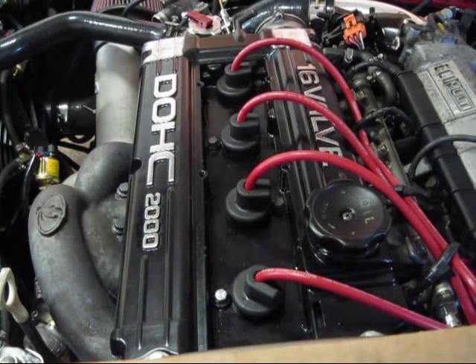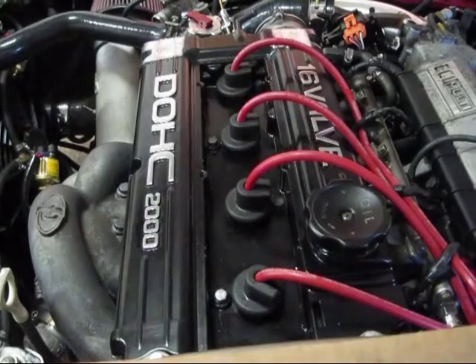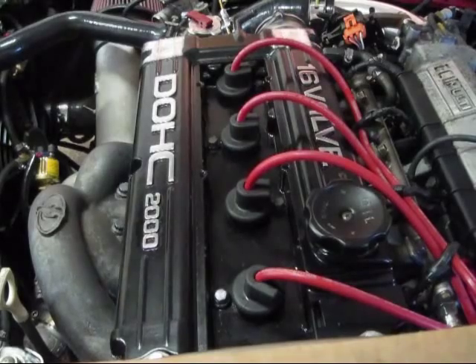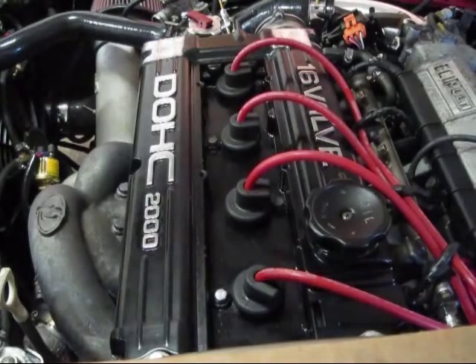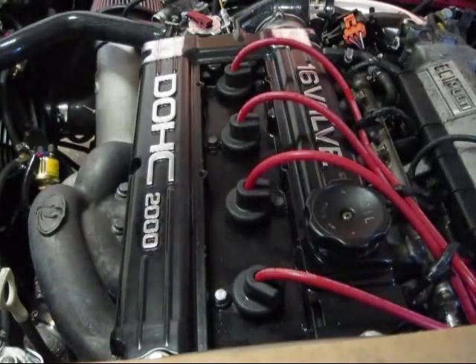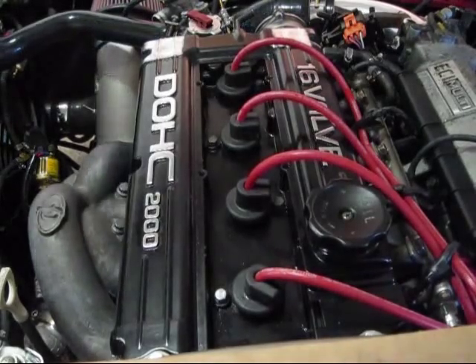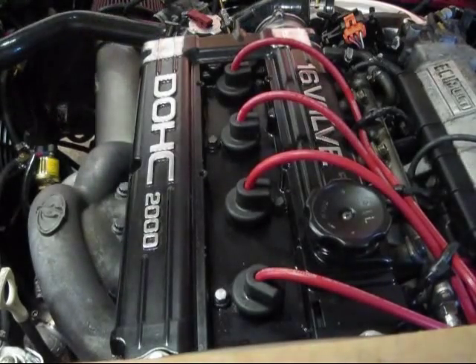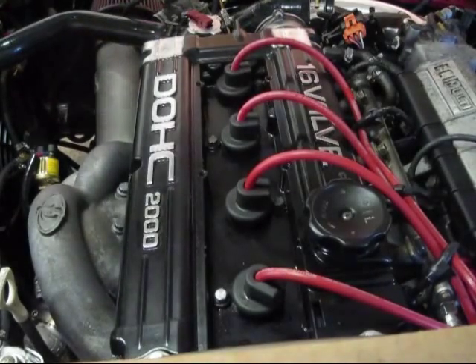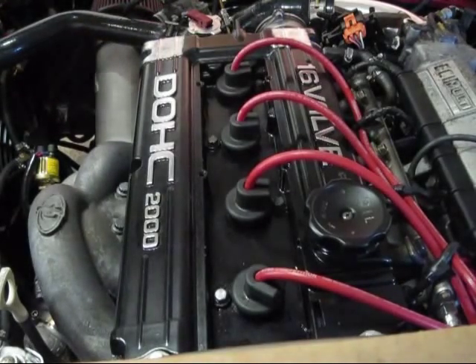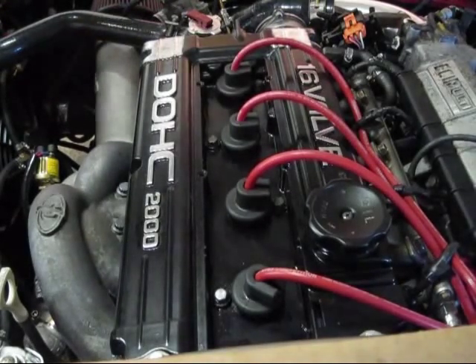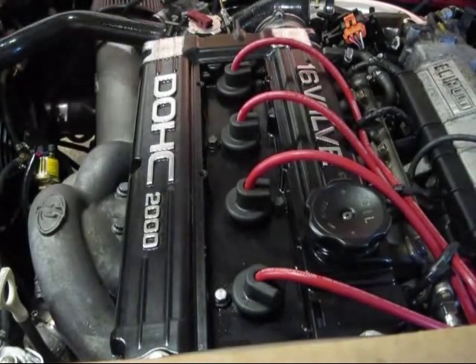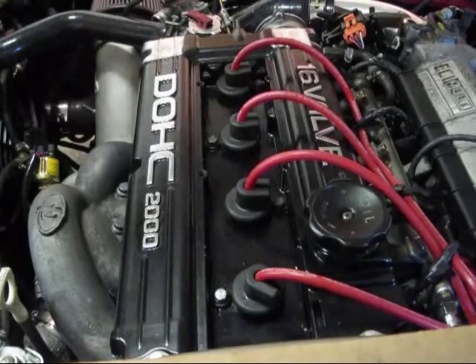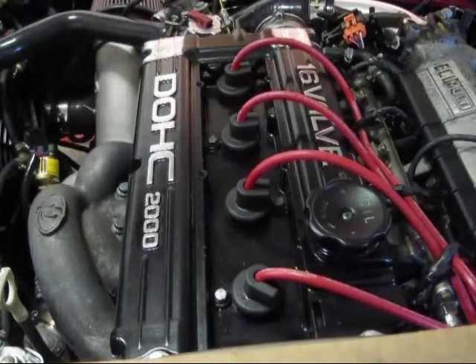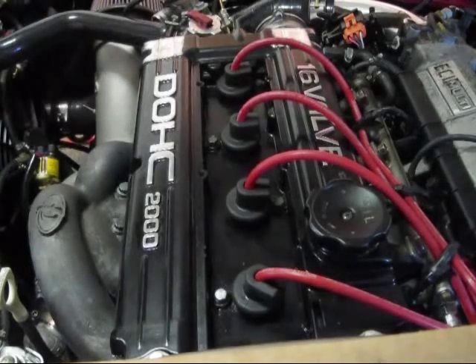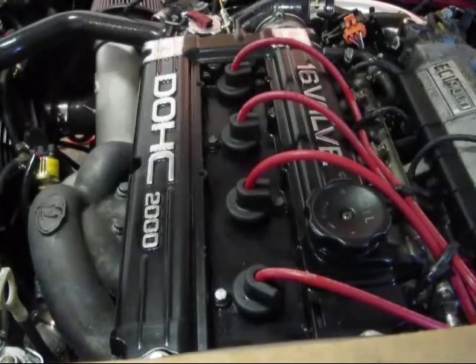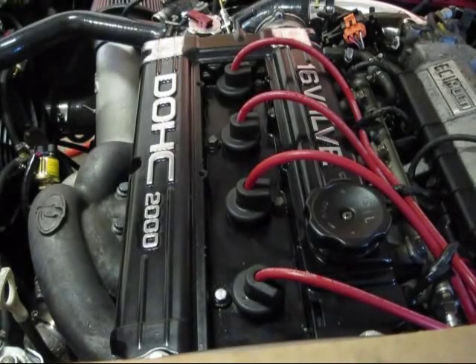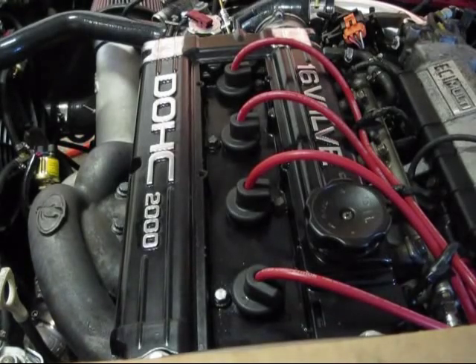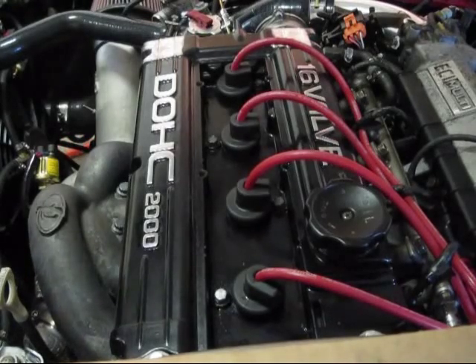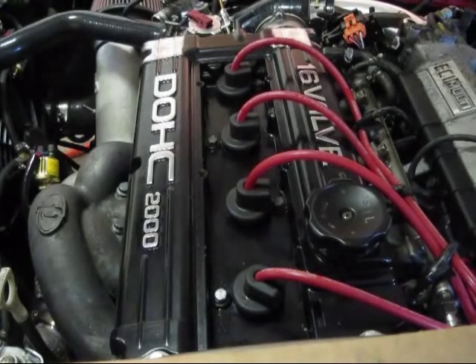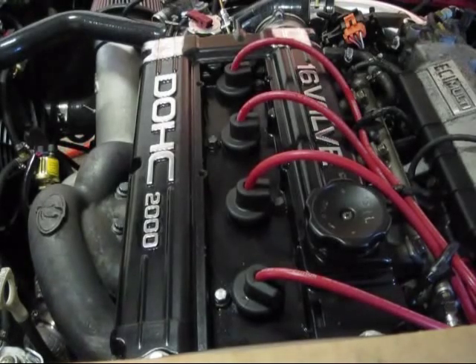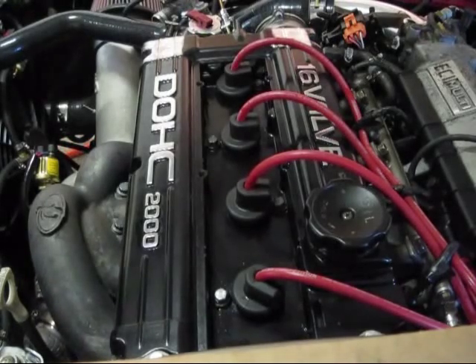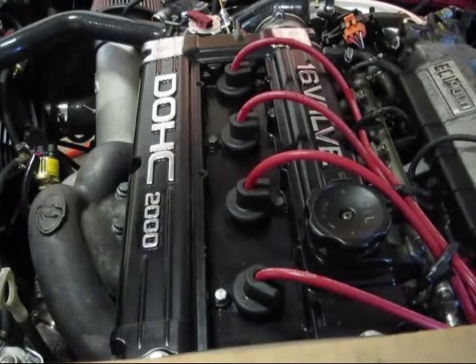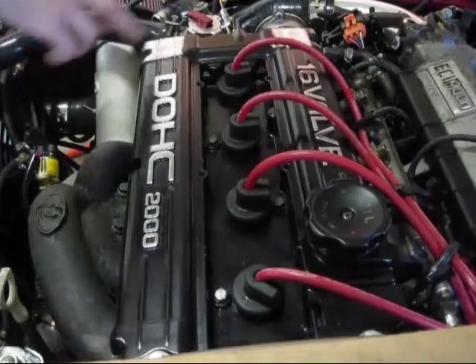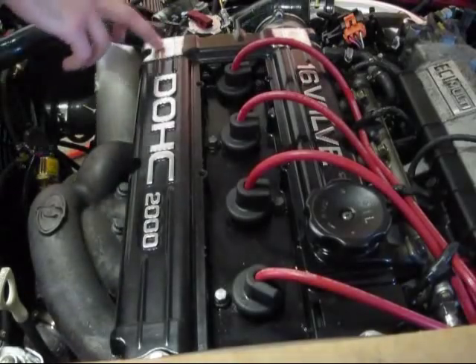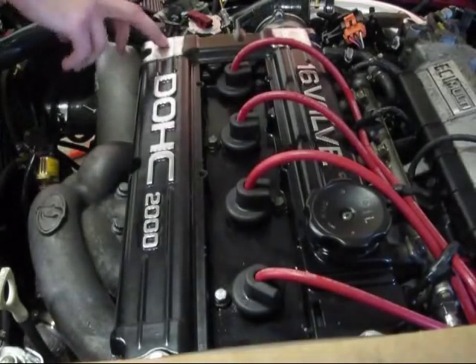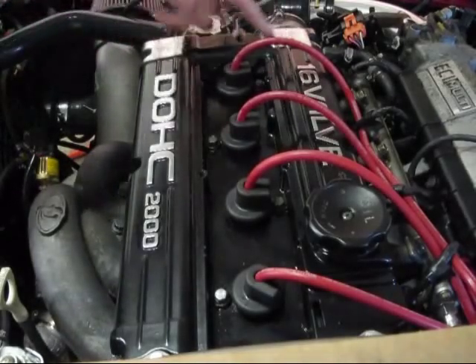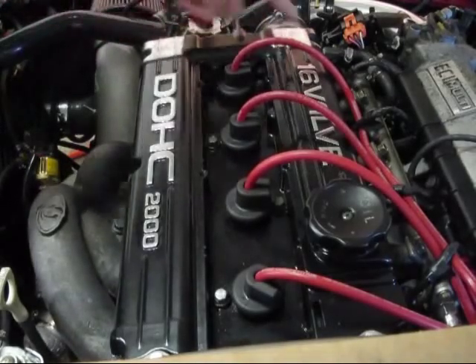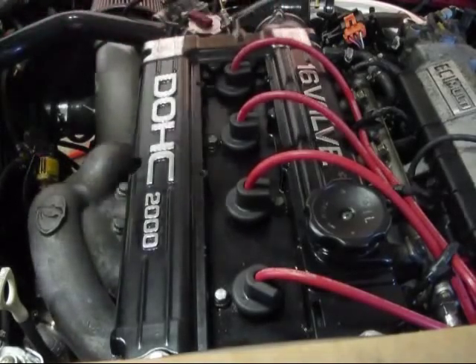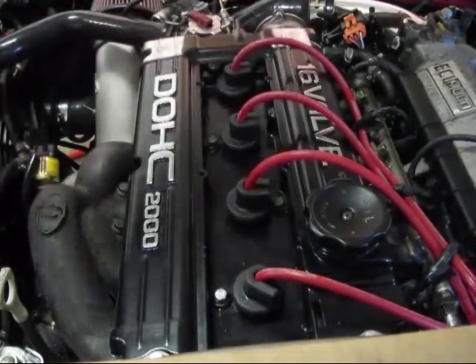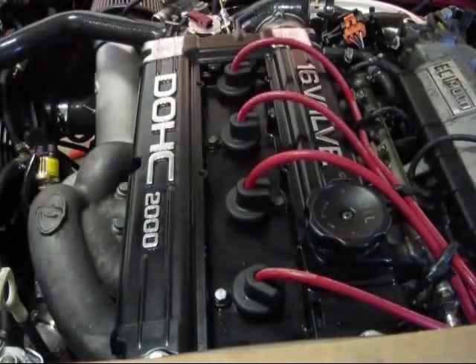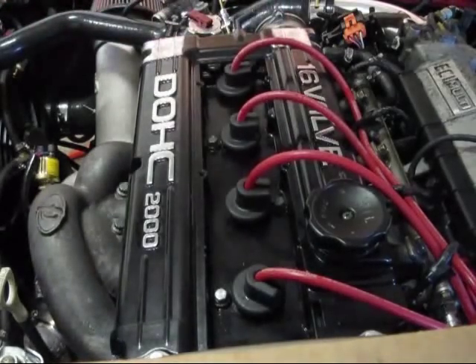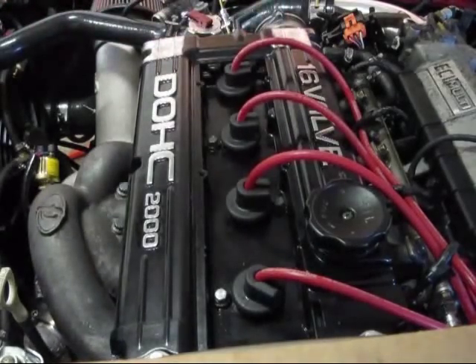I got a nice little catch can from Callen, a member on DSM Tuners, also known as Craig. I got a catch can from him, and I want to install two 8AN fittings here, so I've got to pull the valve cover to do that.